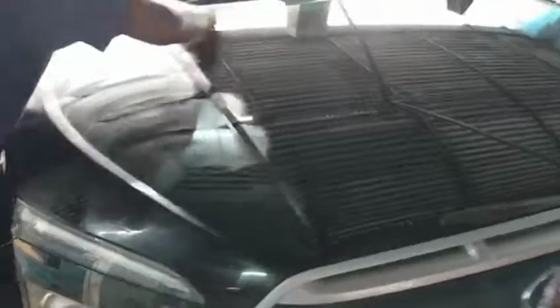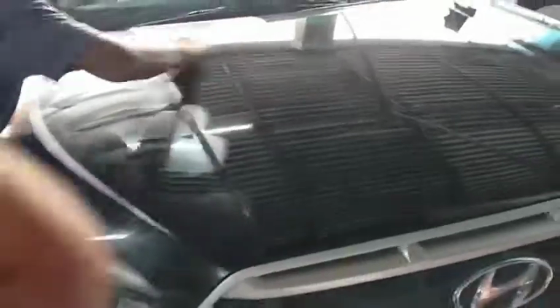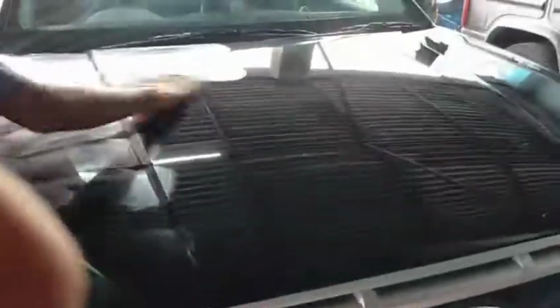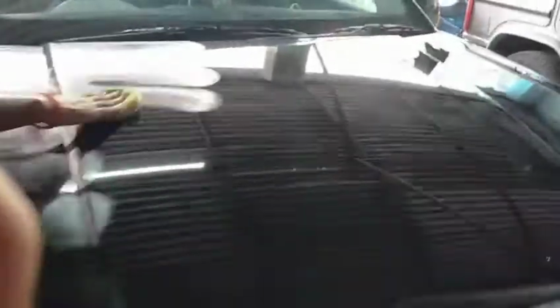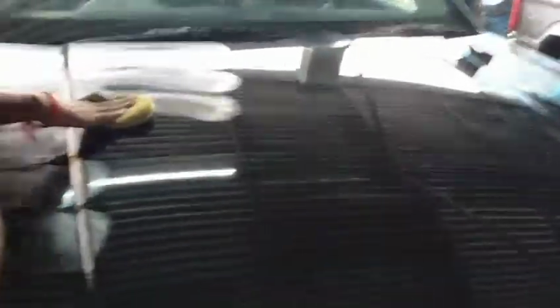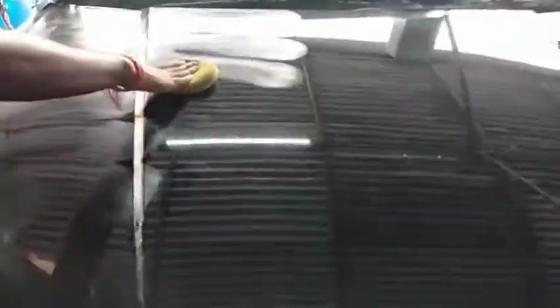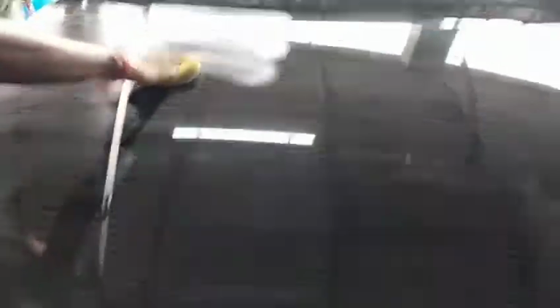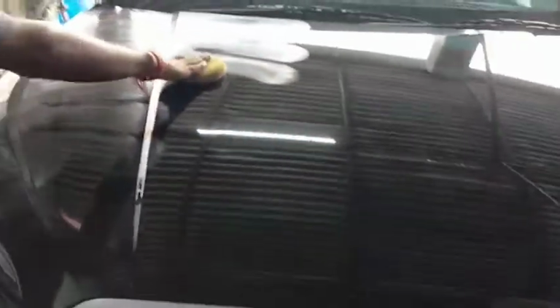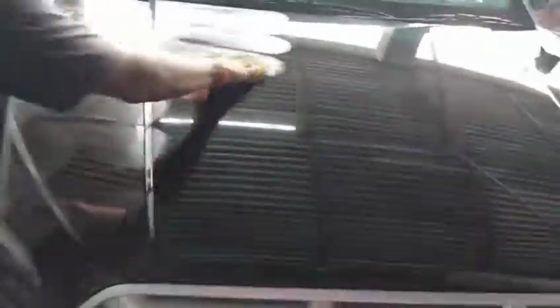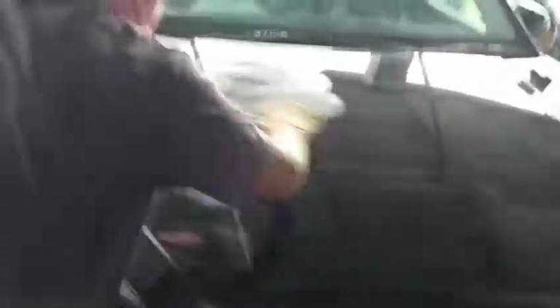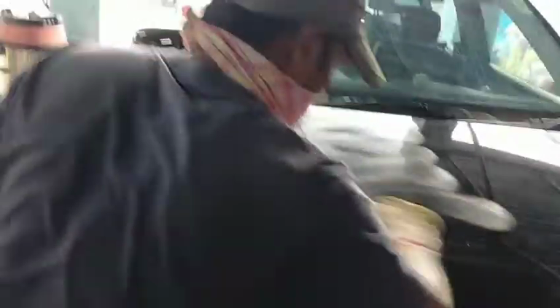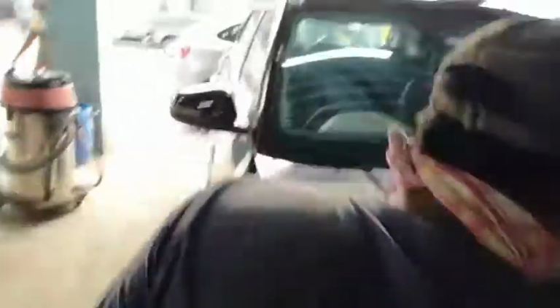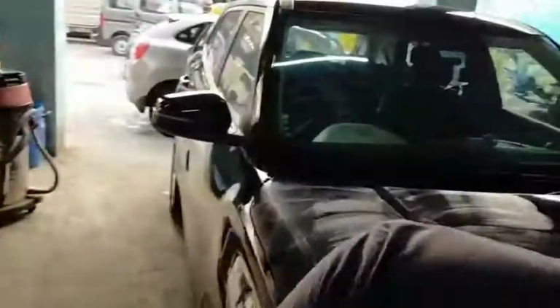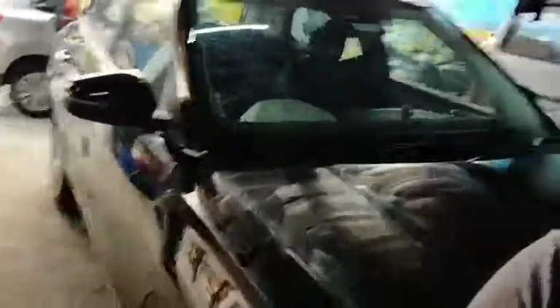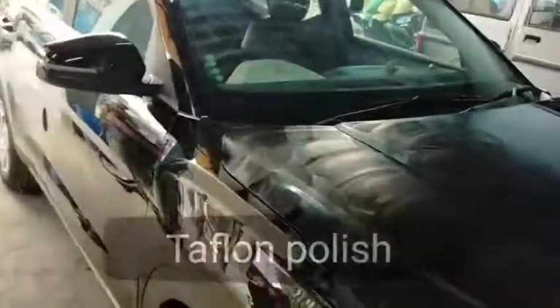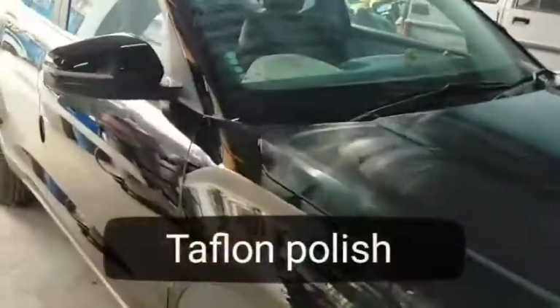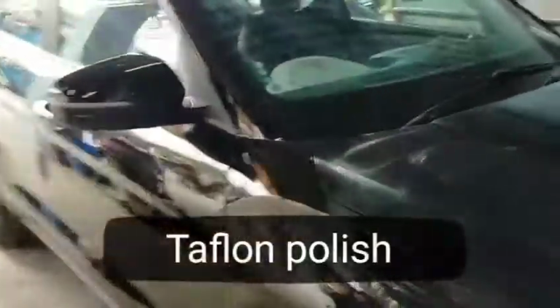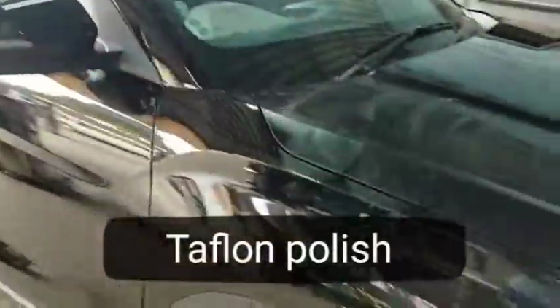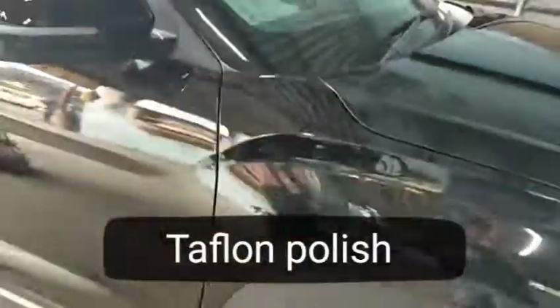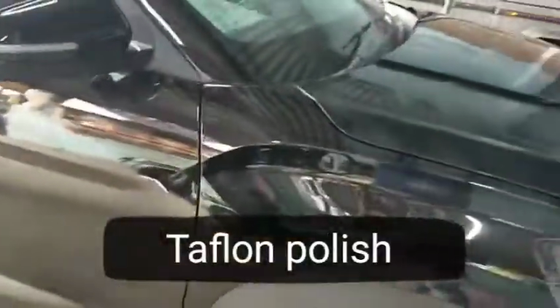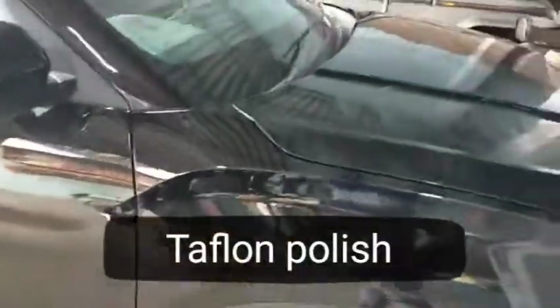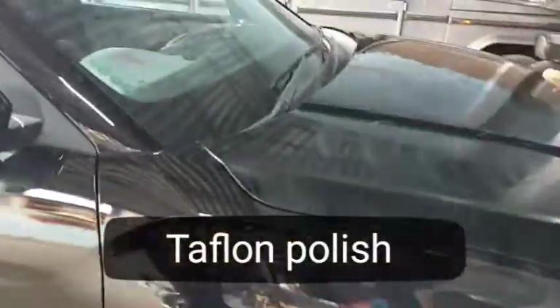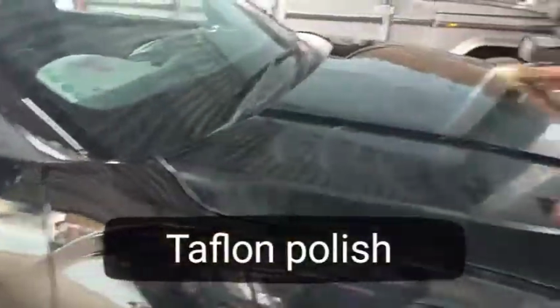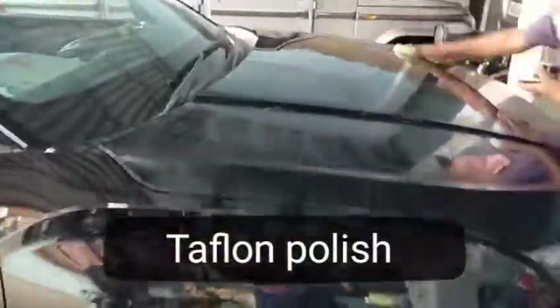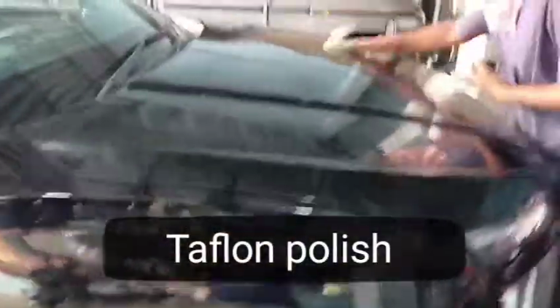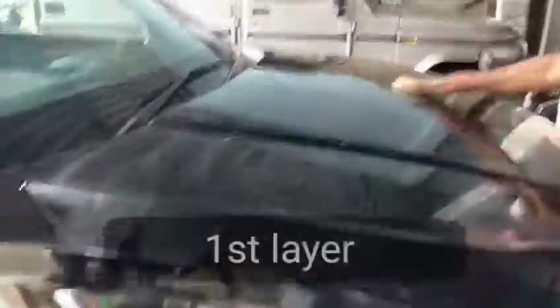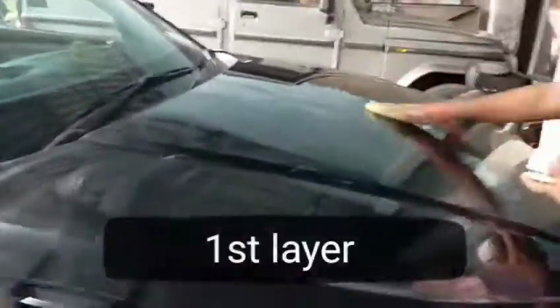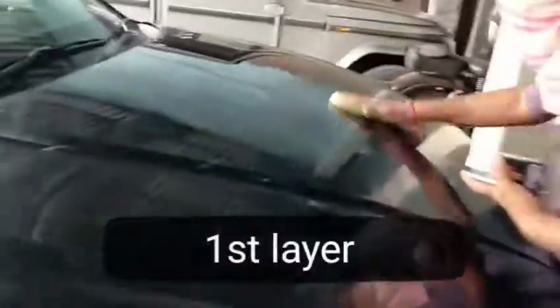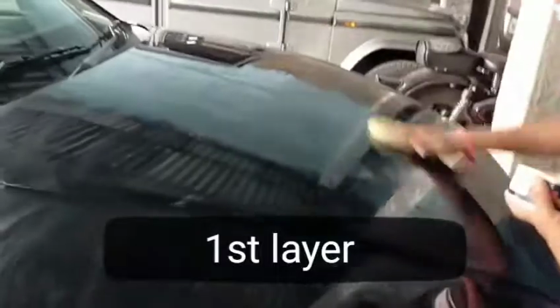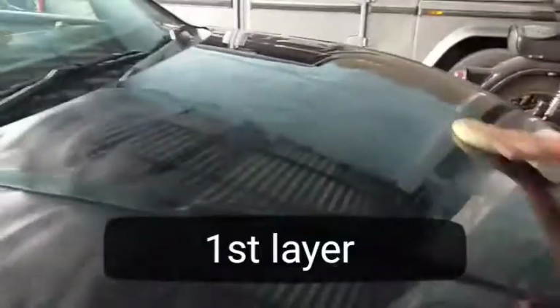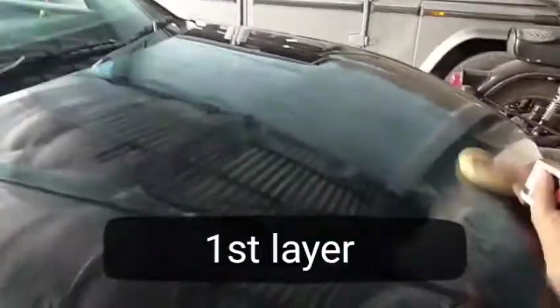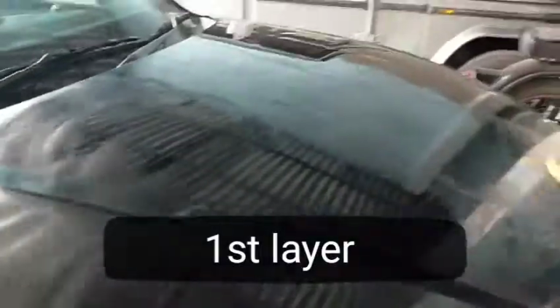Hey guys, welcome back to my channel. I am doing Teflon coating and protection here. As you can see, the first coating is done, and now the second and final coating is done.